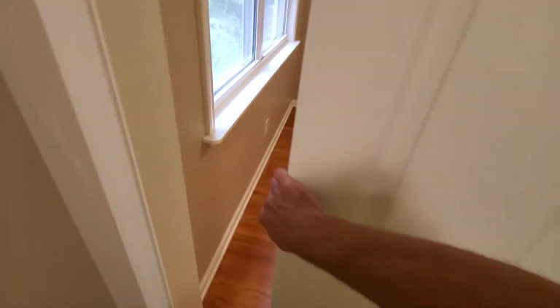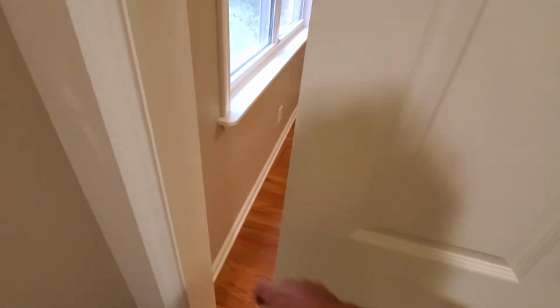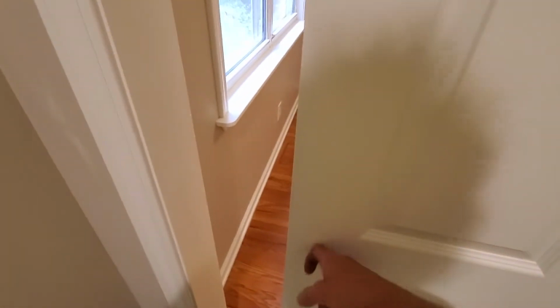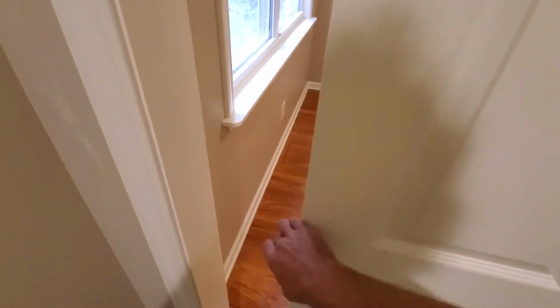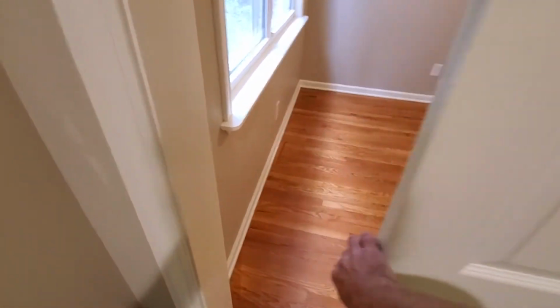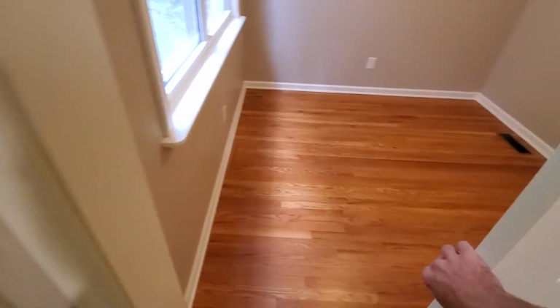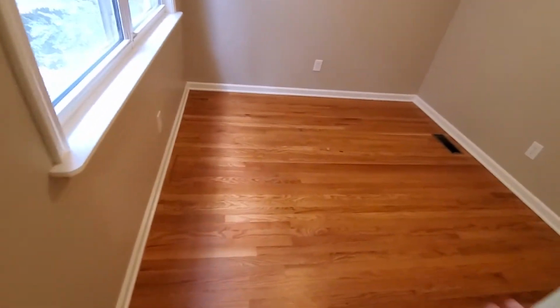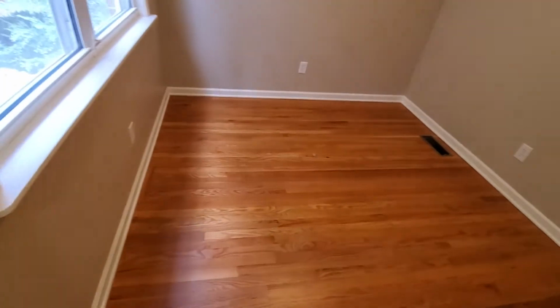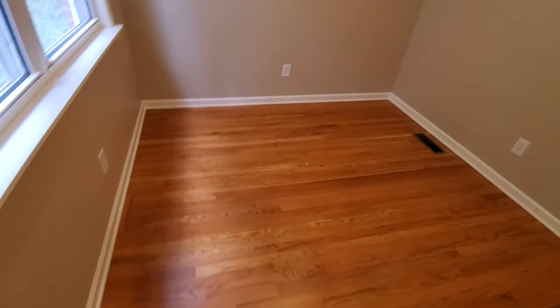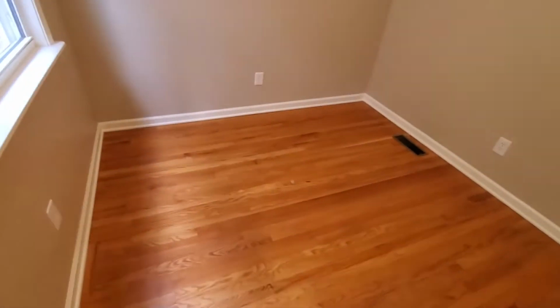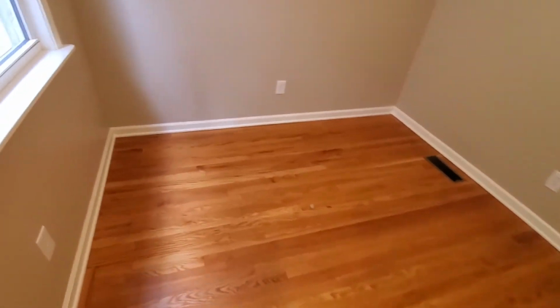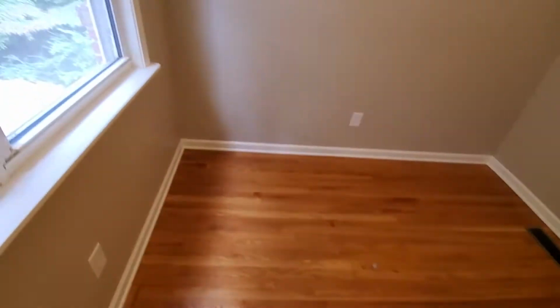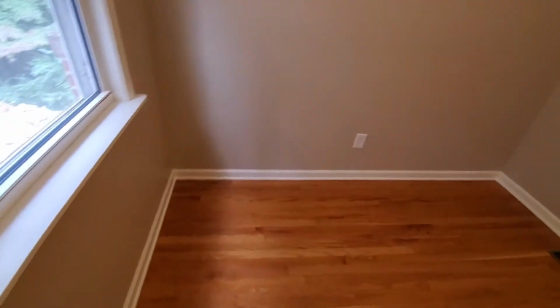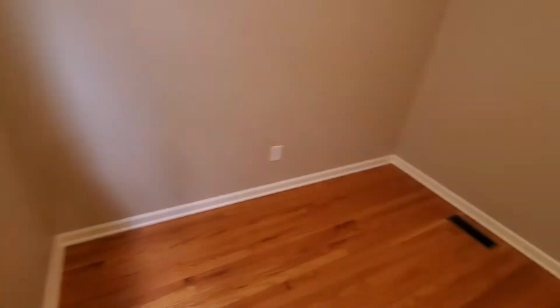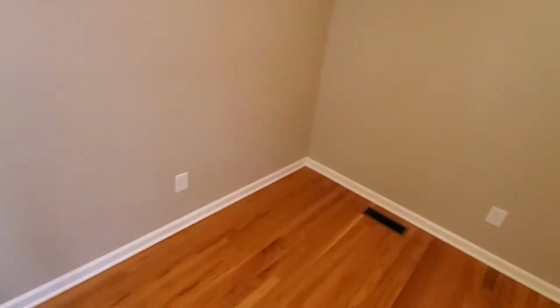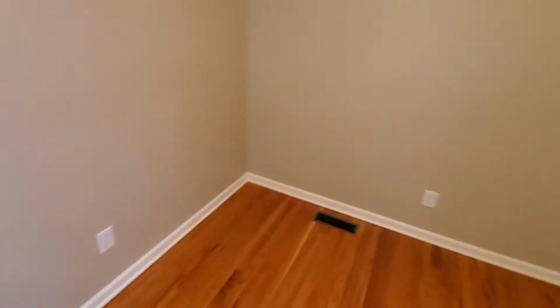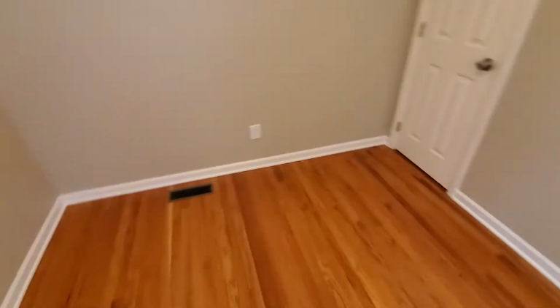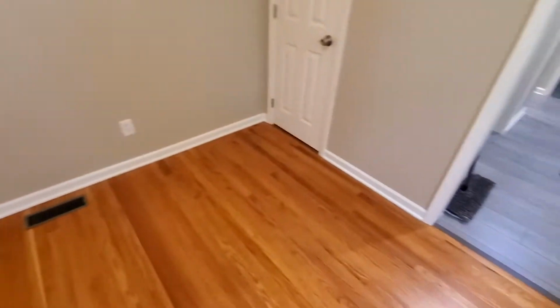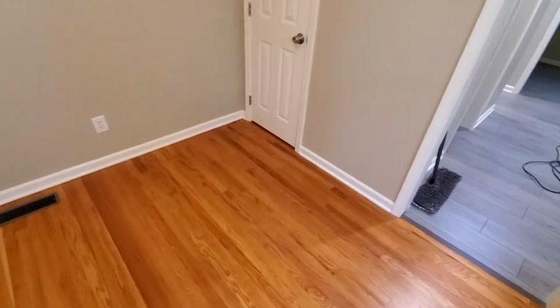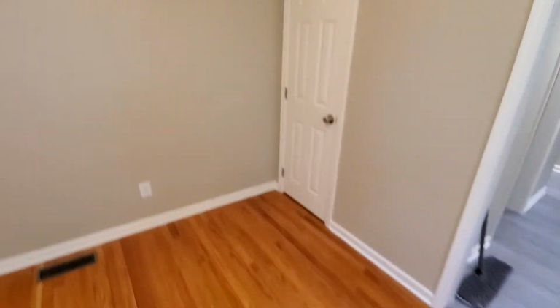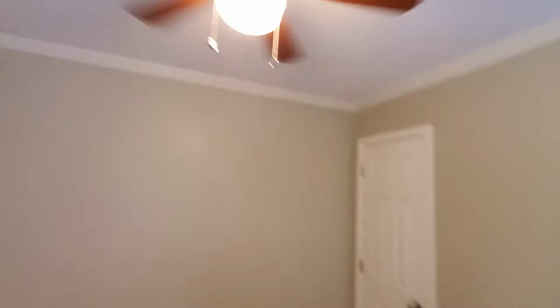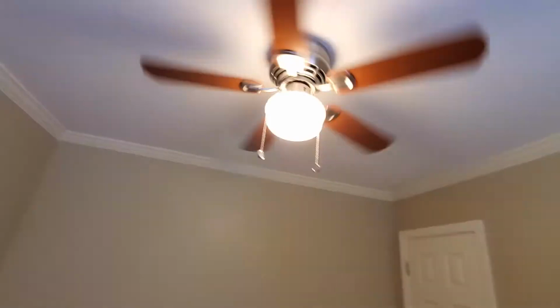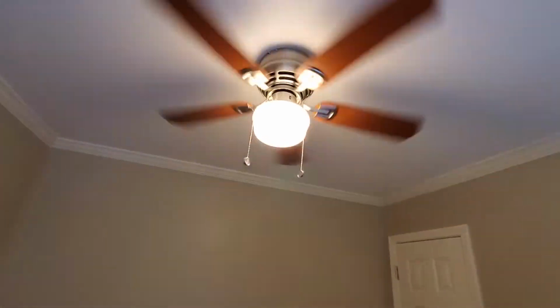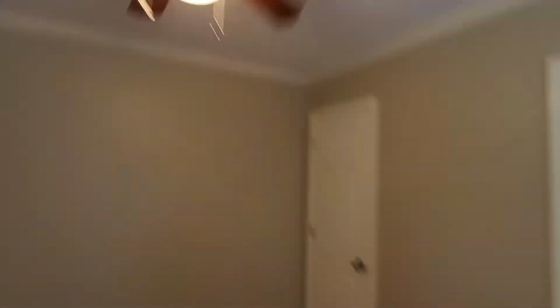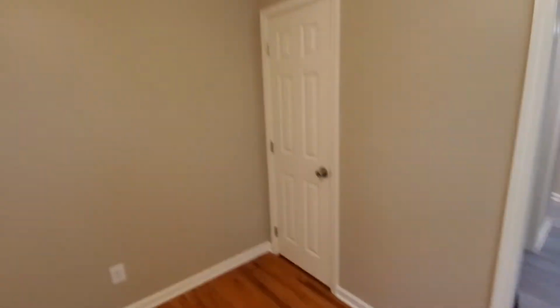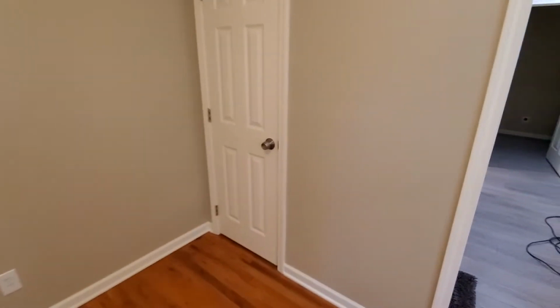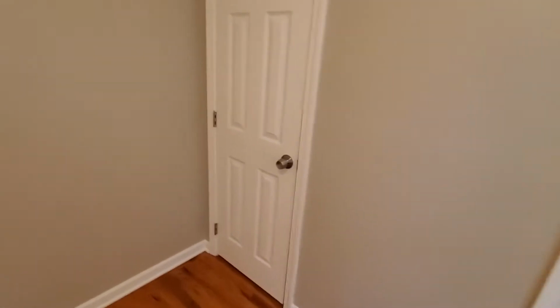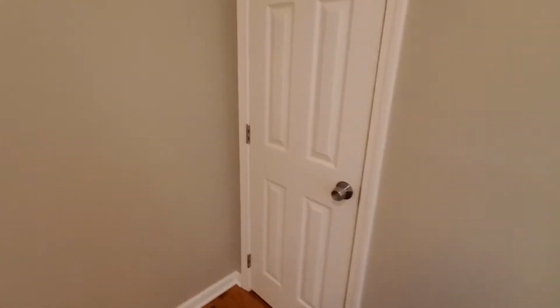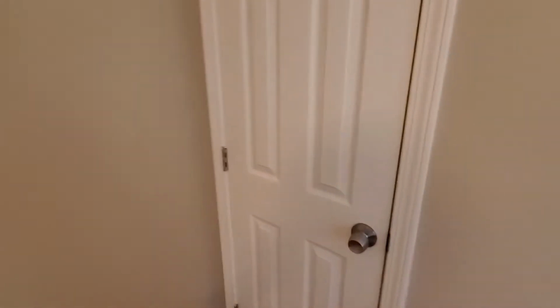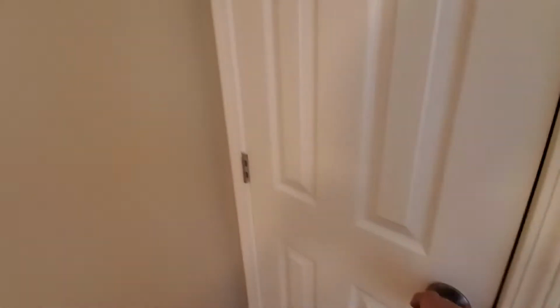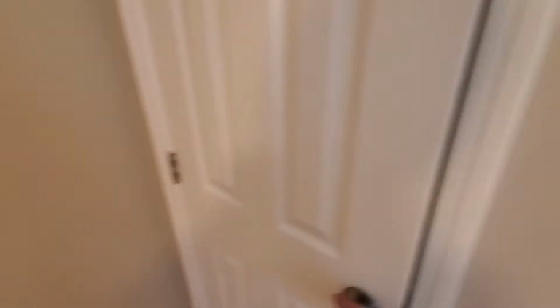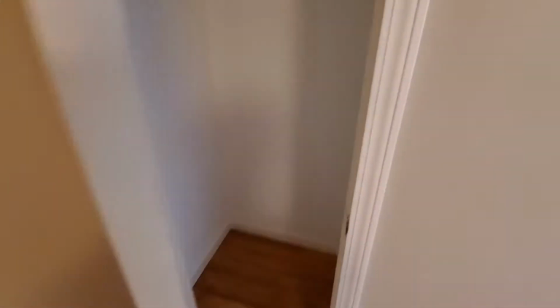I still need to find some hardware for this, but I want to find something better than what I can find at the depot. So here's the office slash small bedroom — nursery, whatever you want to call it — with closet.